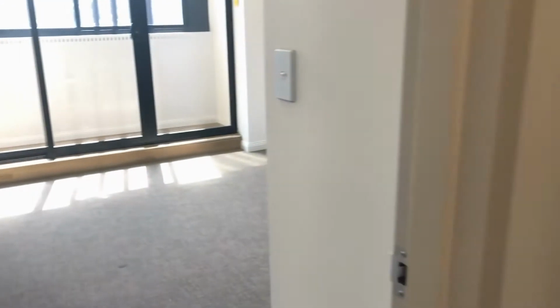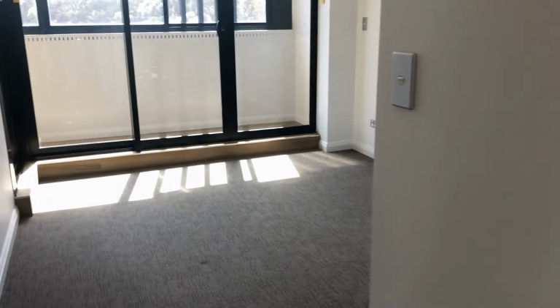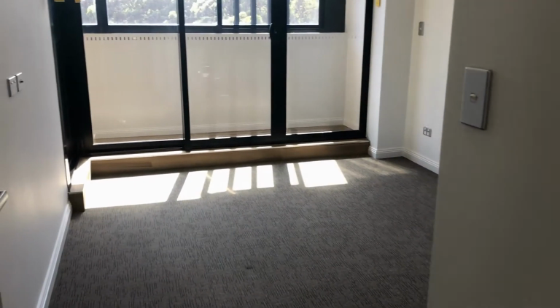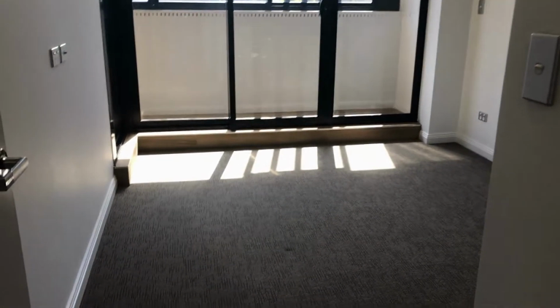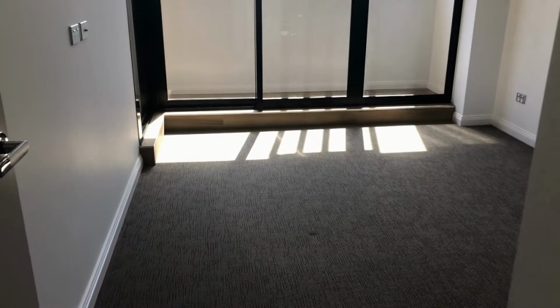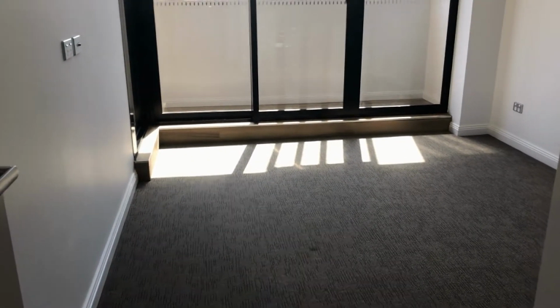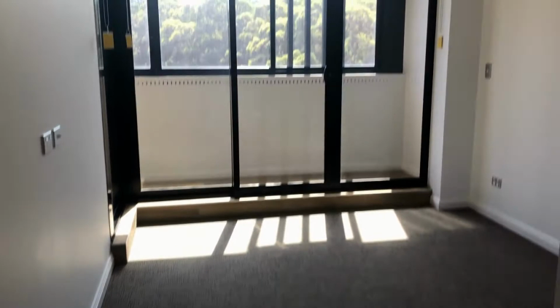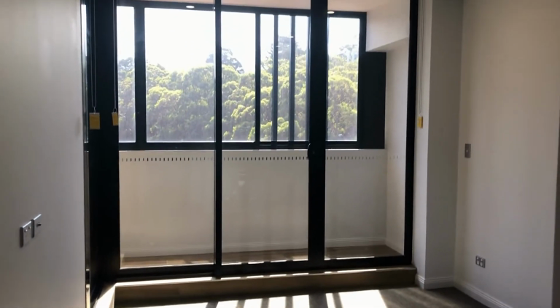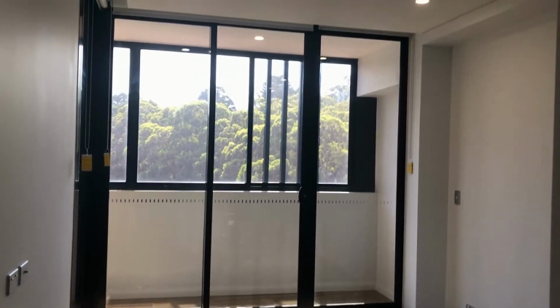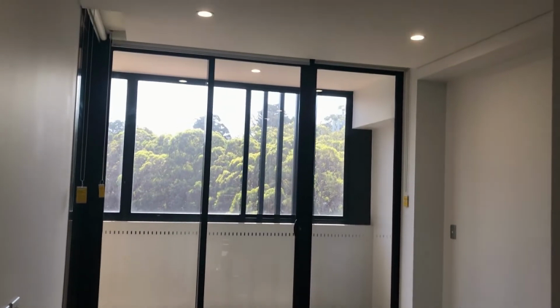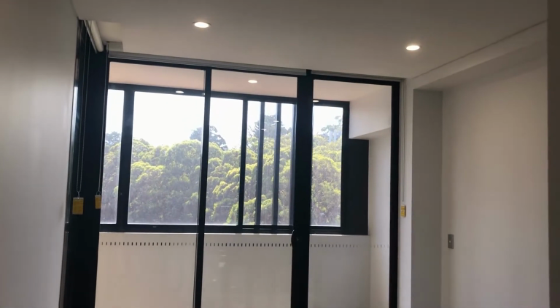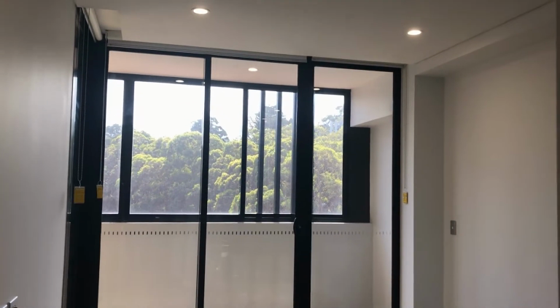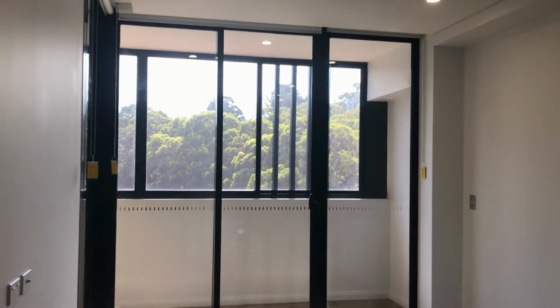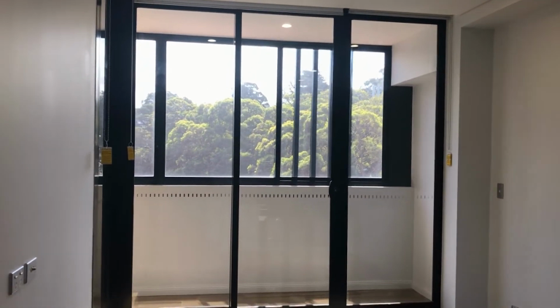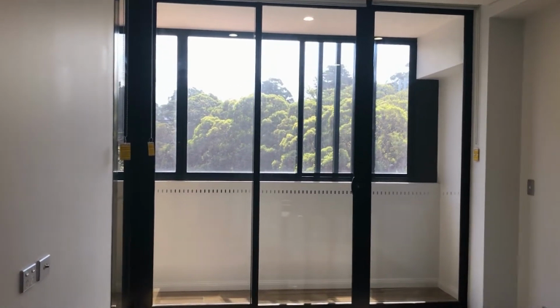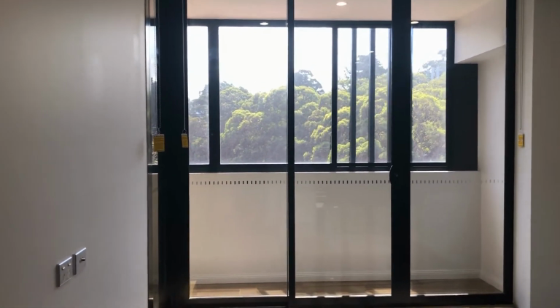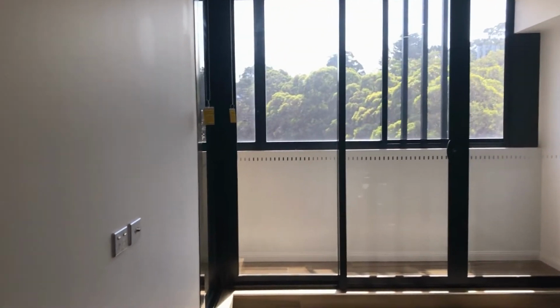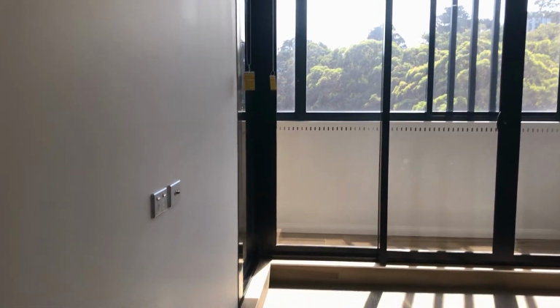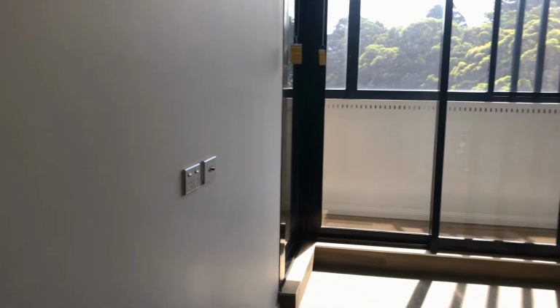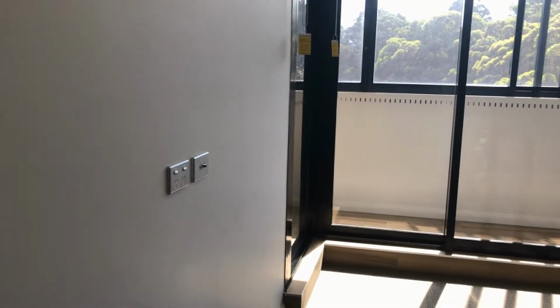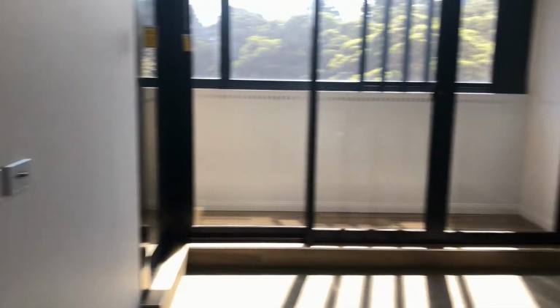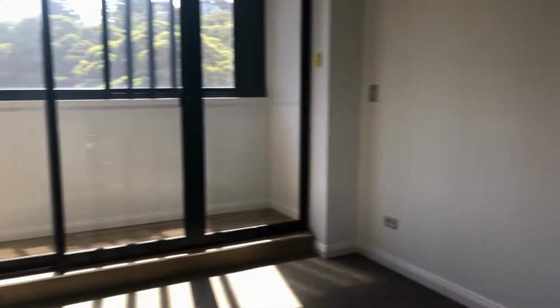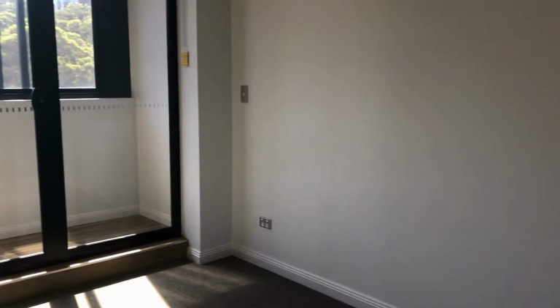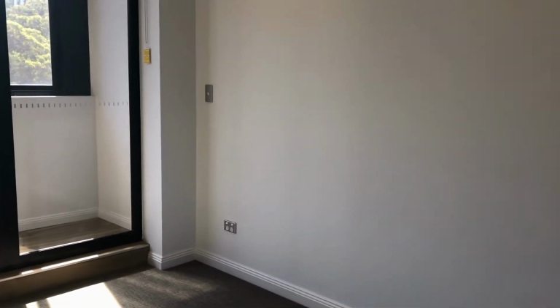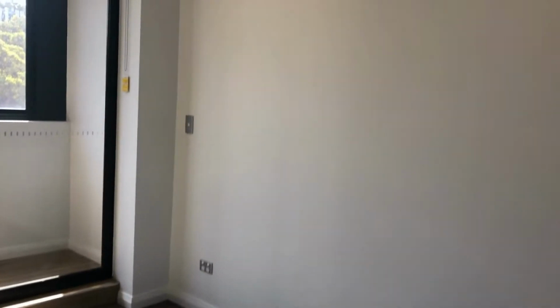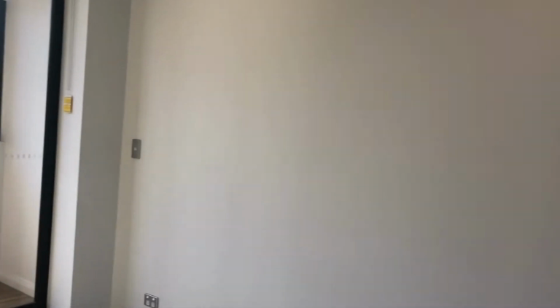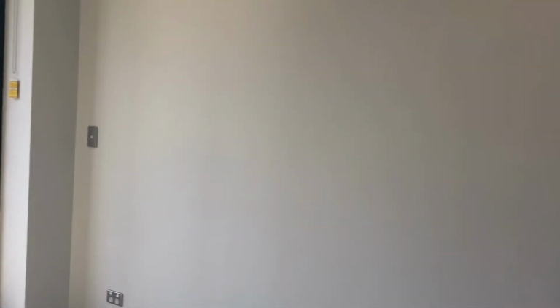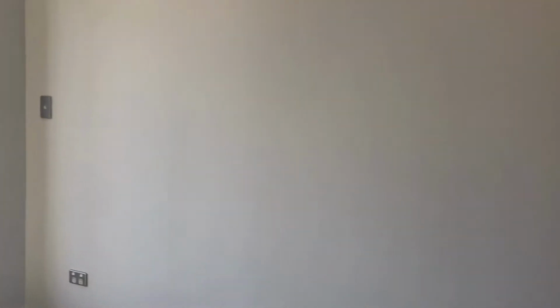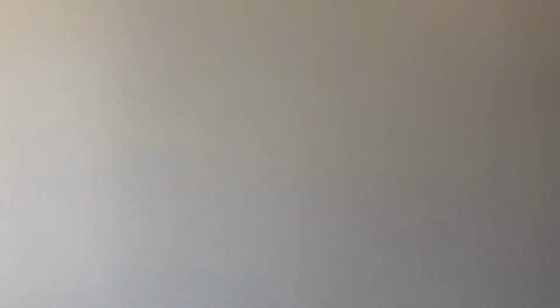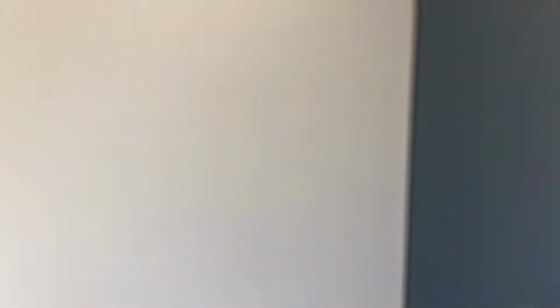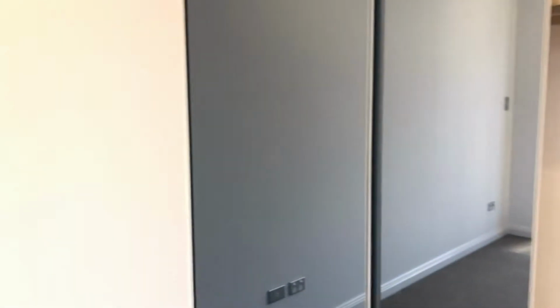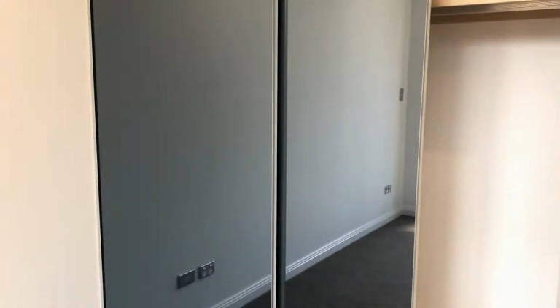Coming through to the bedroom, which is carpeted. There are nice big windows with roller blinds that you can put down. It's a decent-sized room with high ceilings and a mirrored robe.